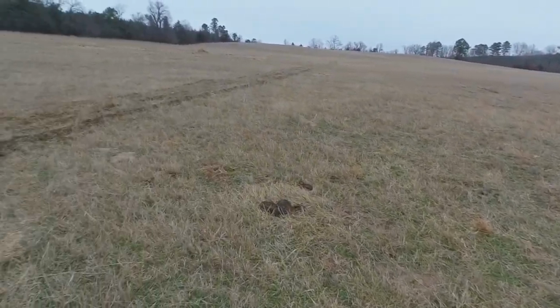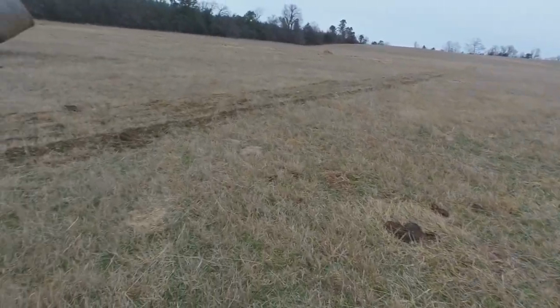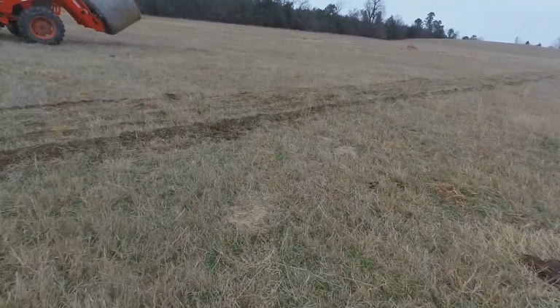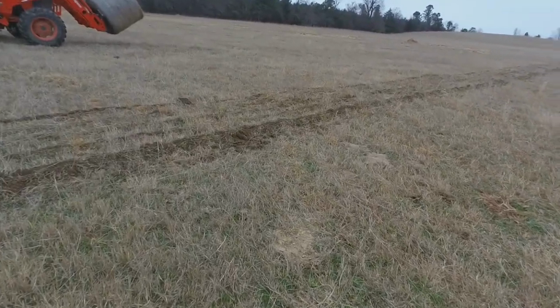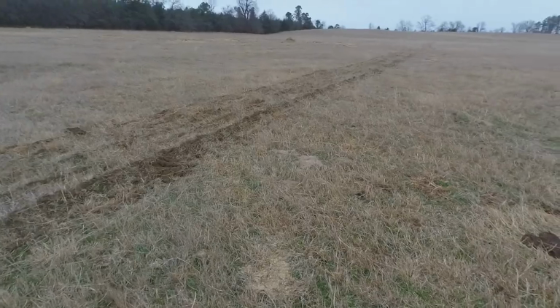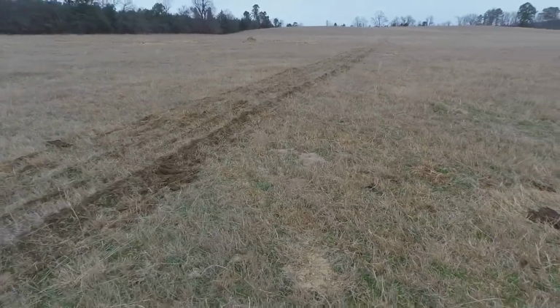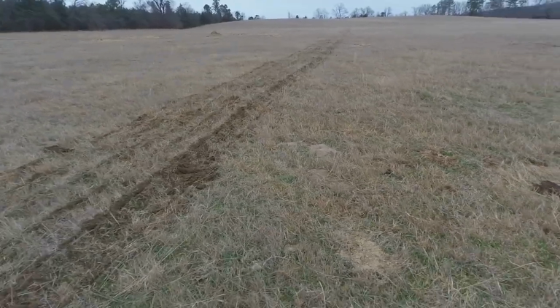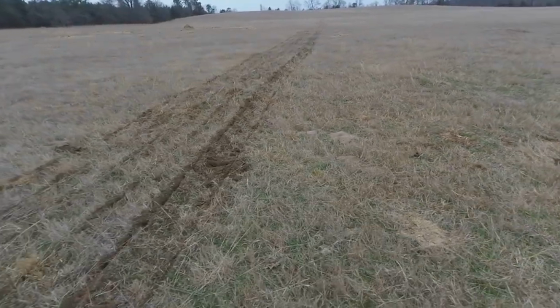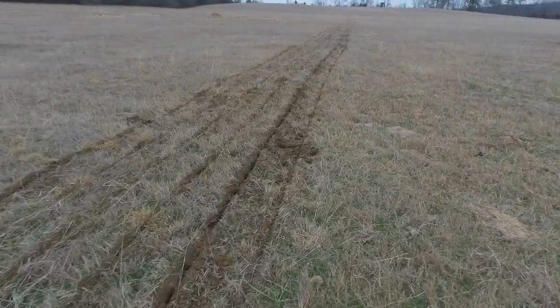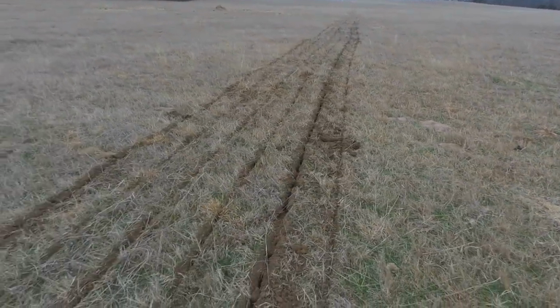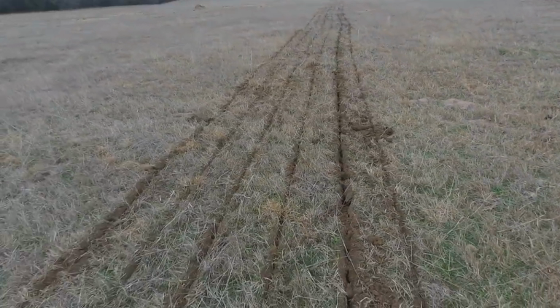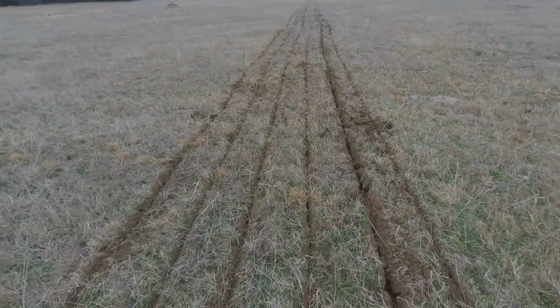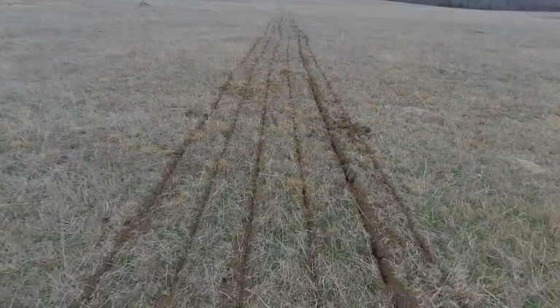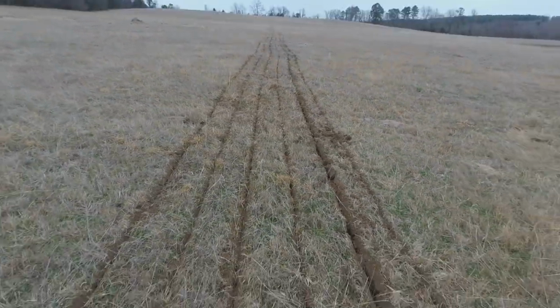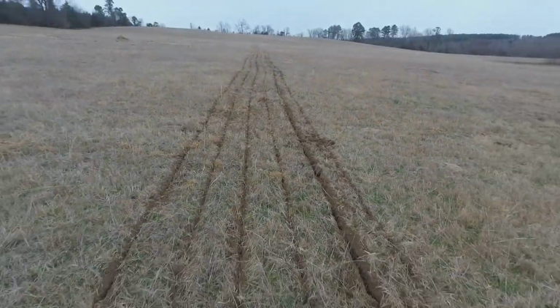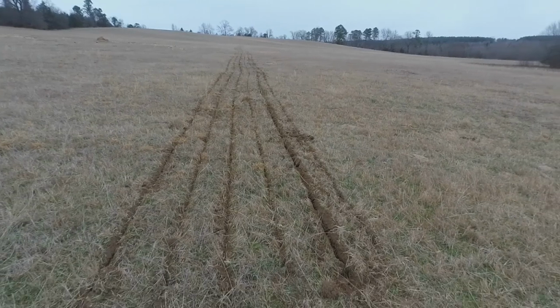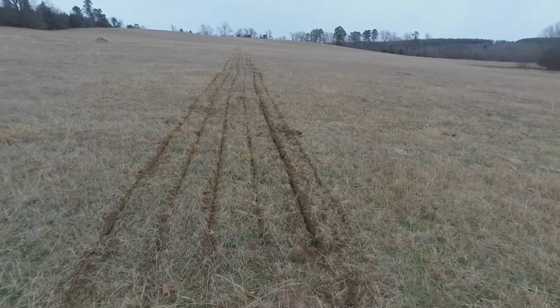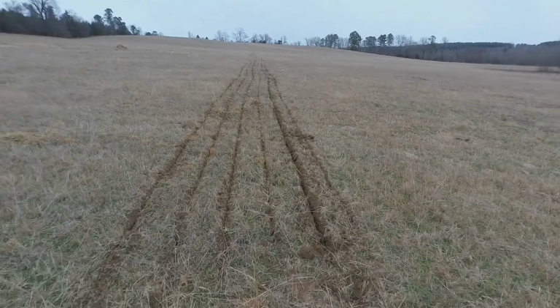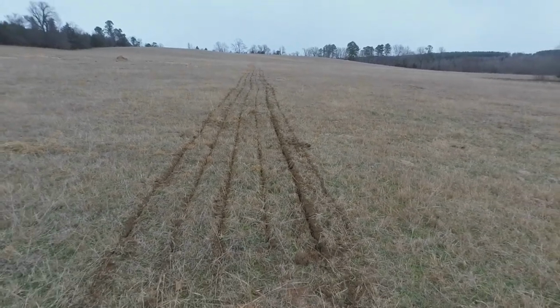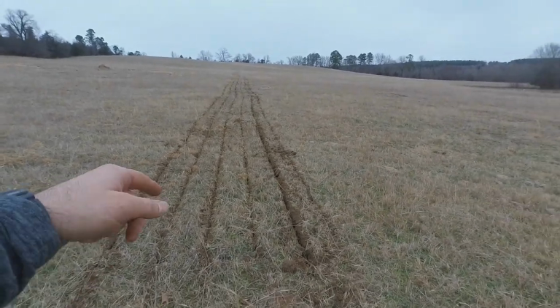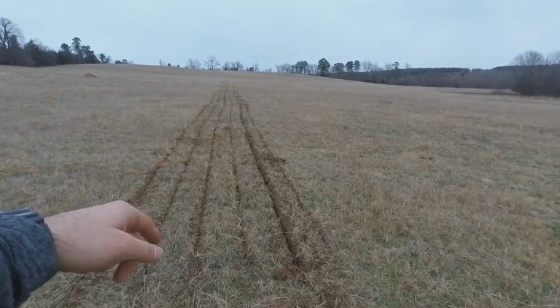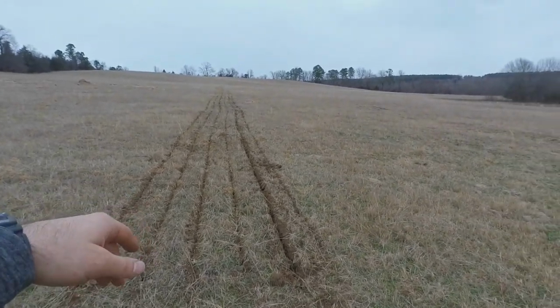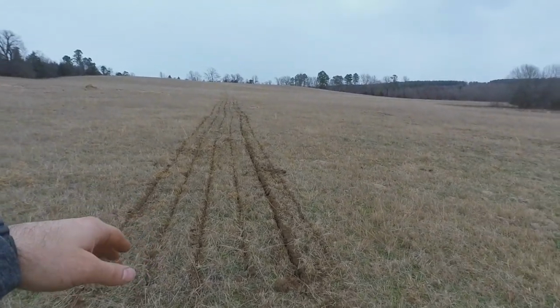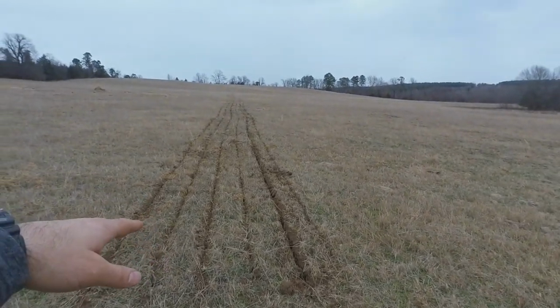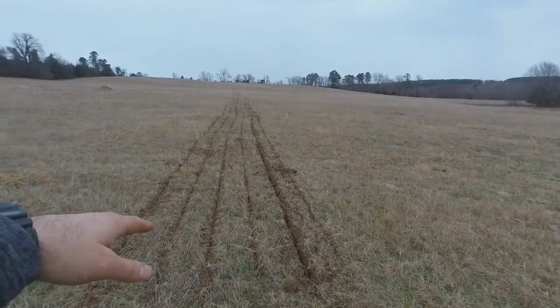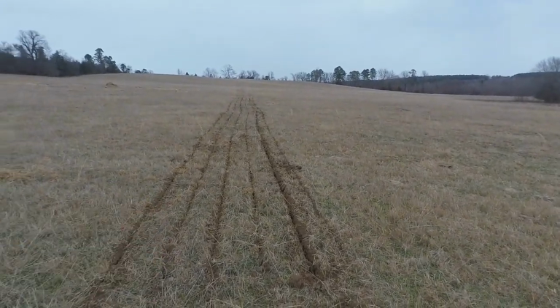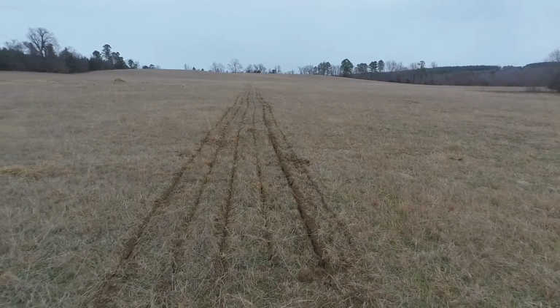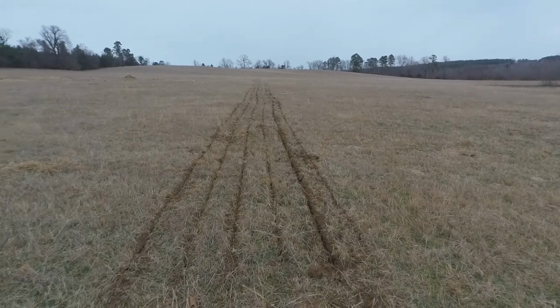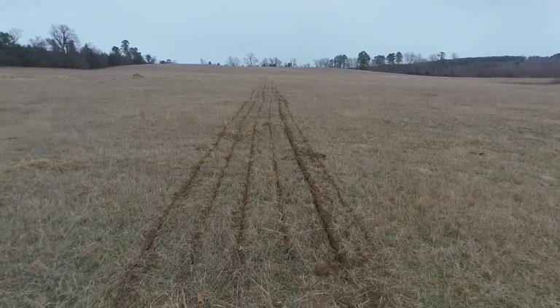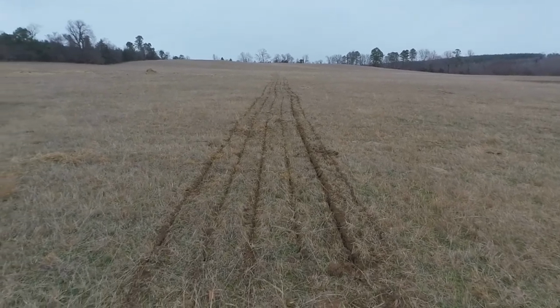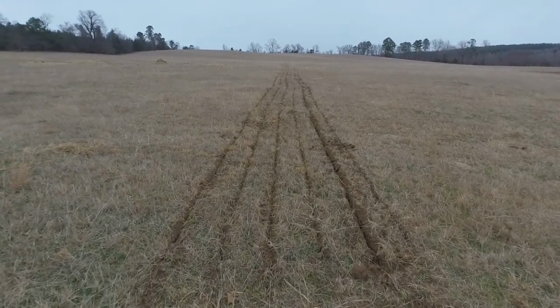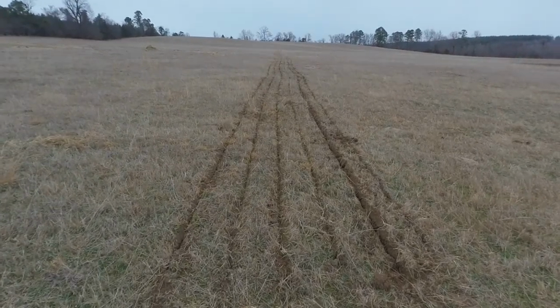I just want to kind of capture it for video. We'll be able to come back this spring when this Bermuda really breaks dormancy and see what happens with it. So stick around.